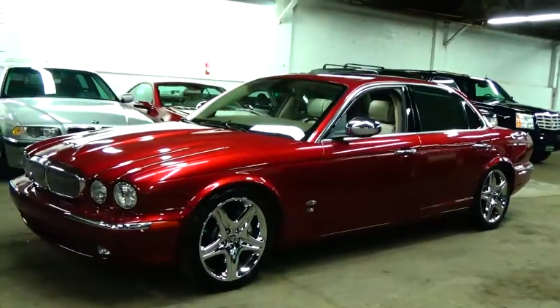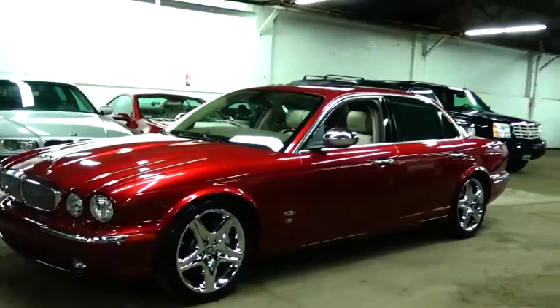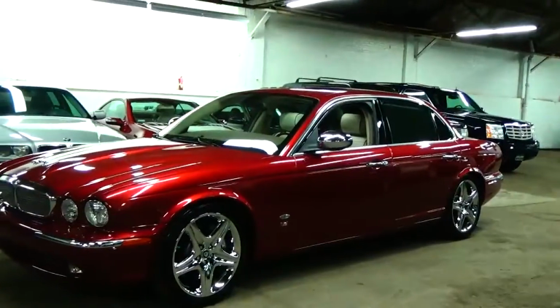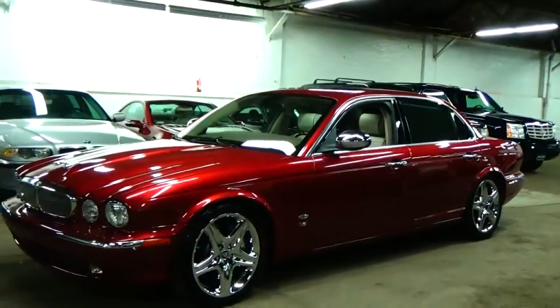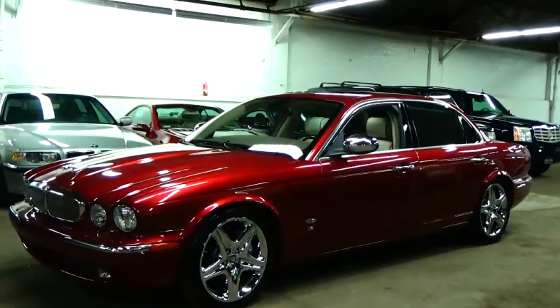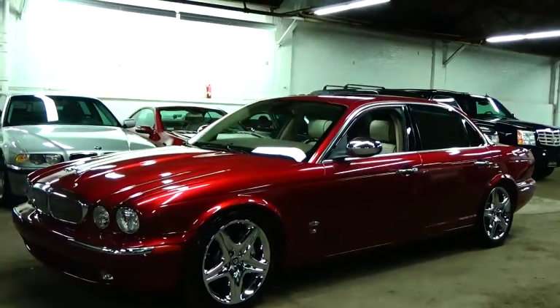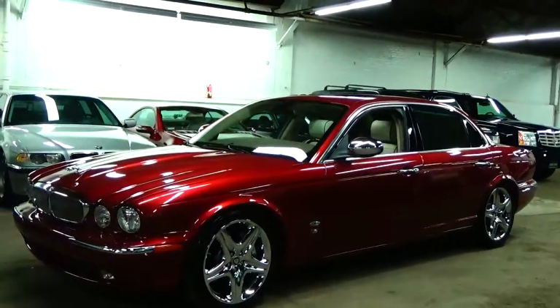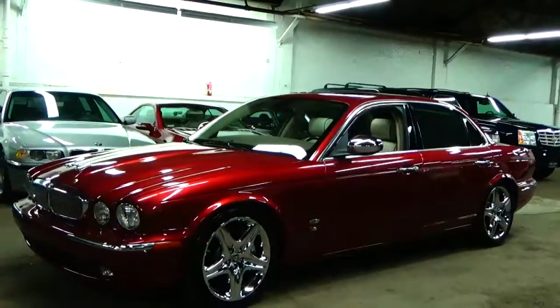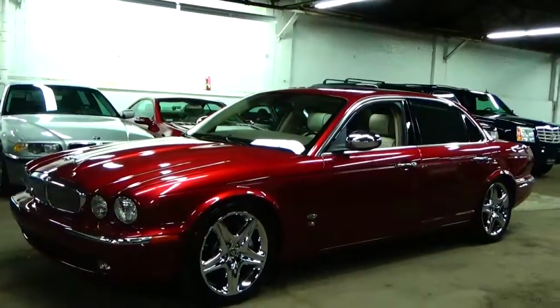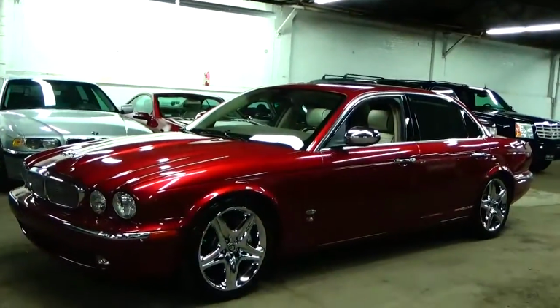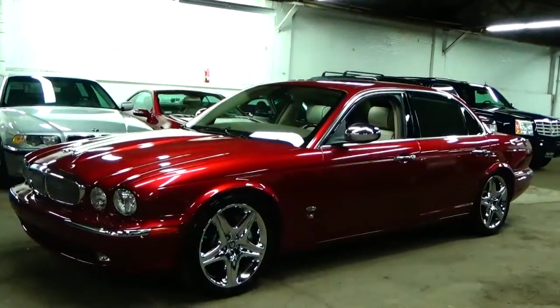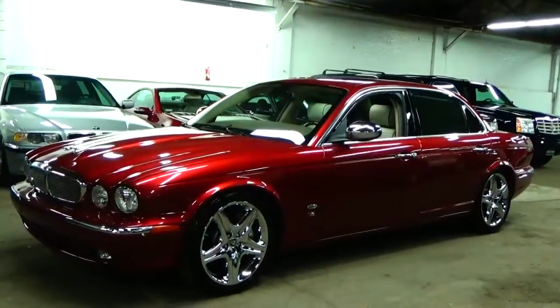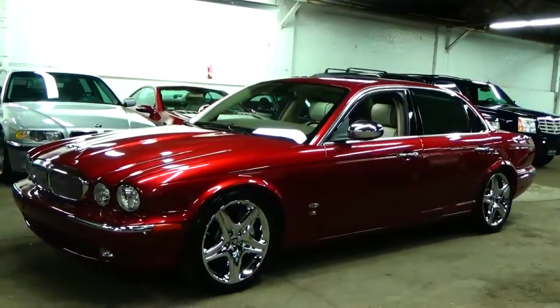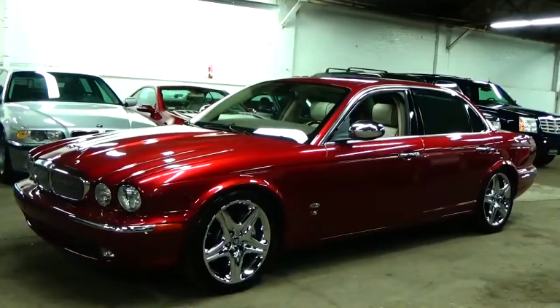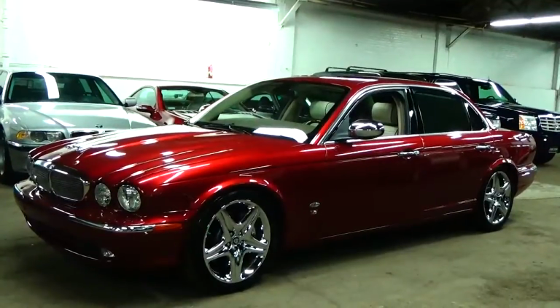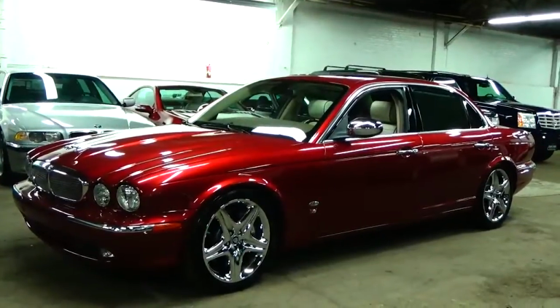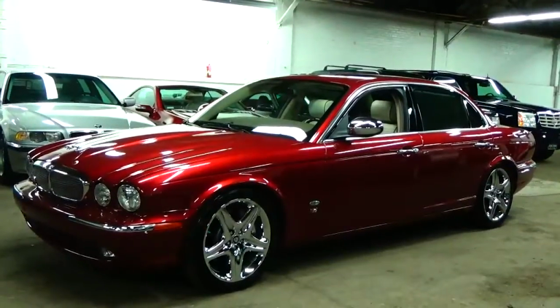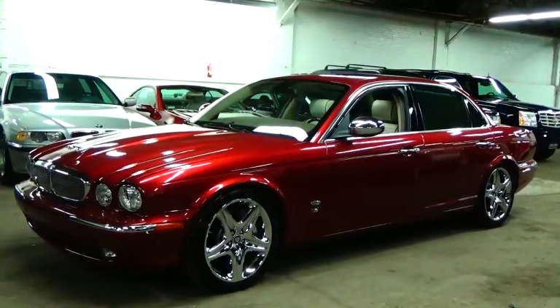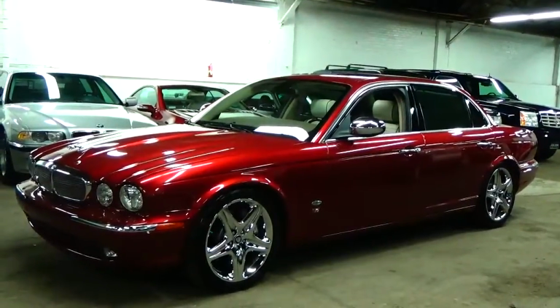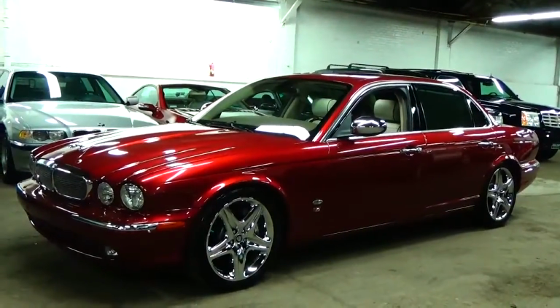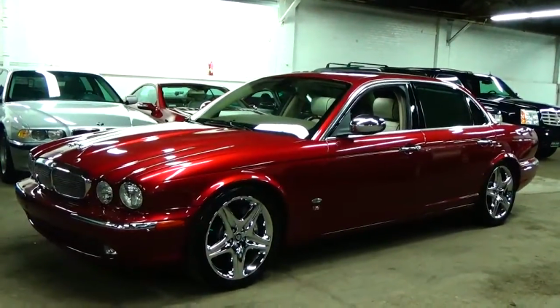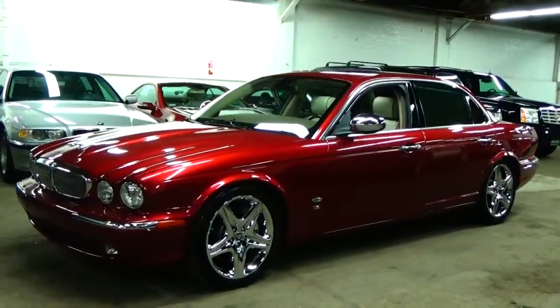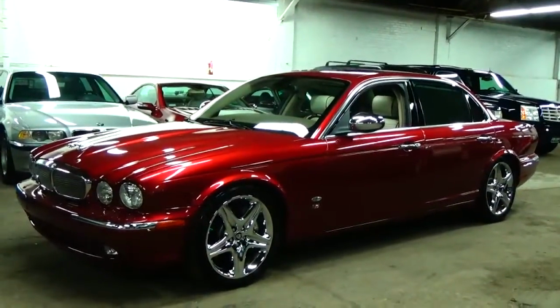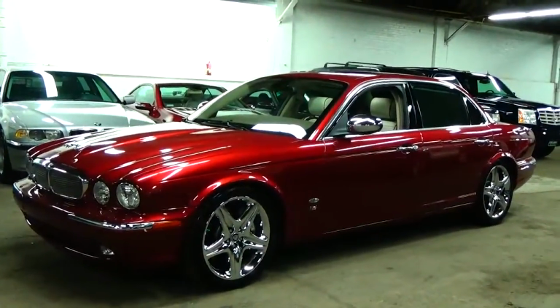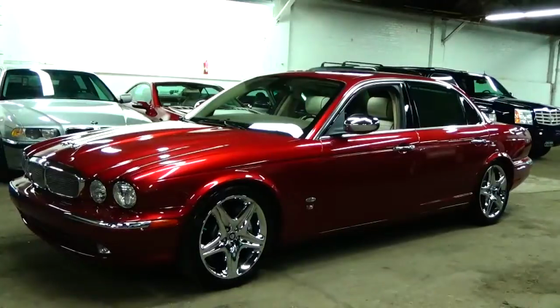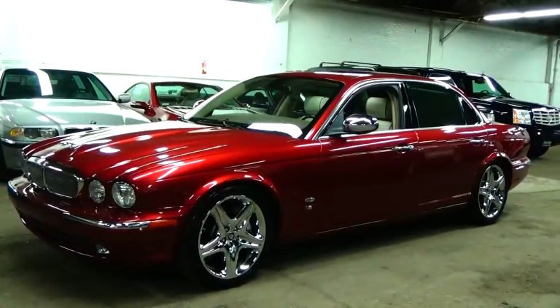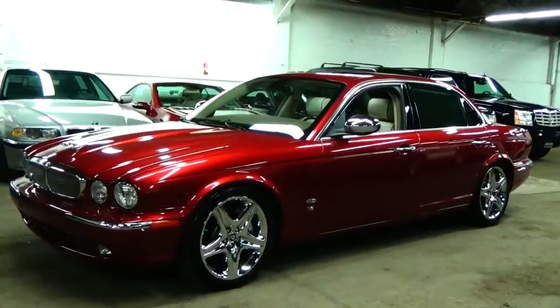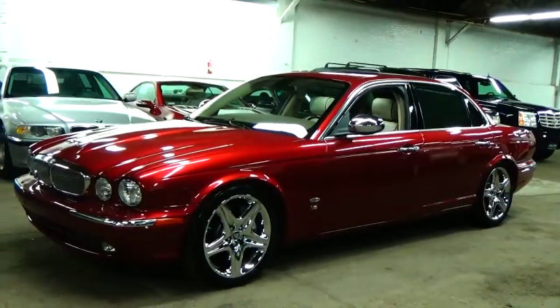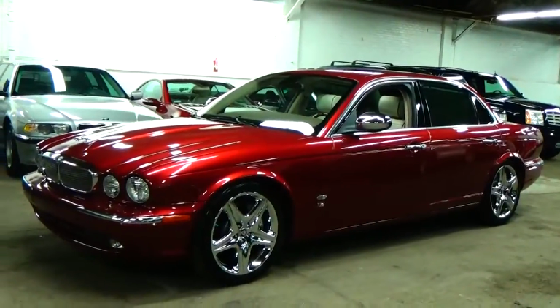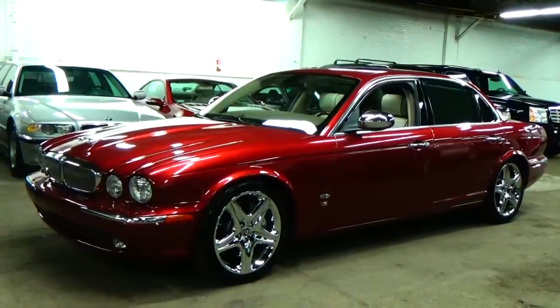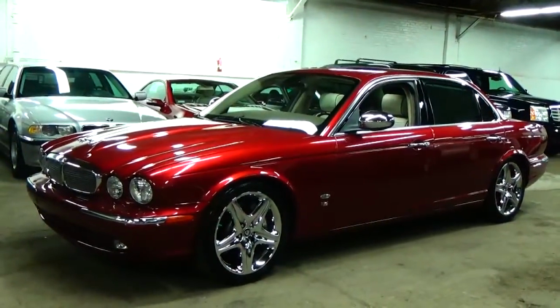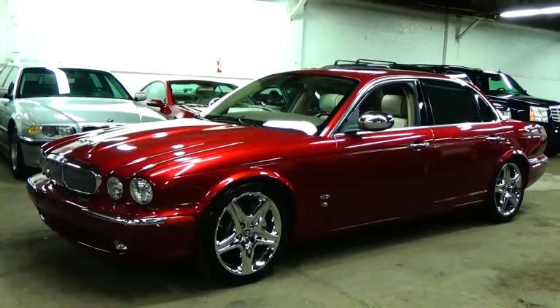My name is Lewis Maranello of Lewis Frank Motor Cars. We really appreciate you taking the time to look at our Jaguar today. Any questions at all, please give us a call at 781-771-8722. Thanks again.